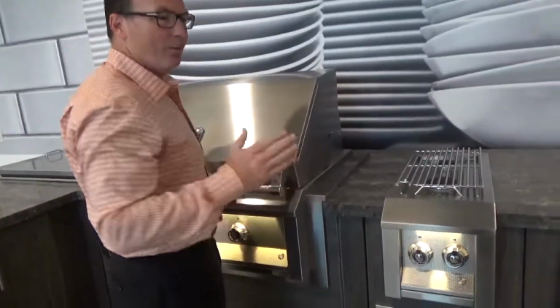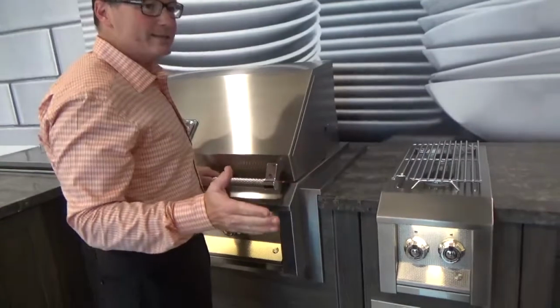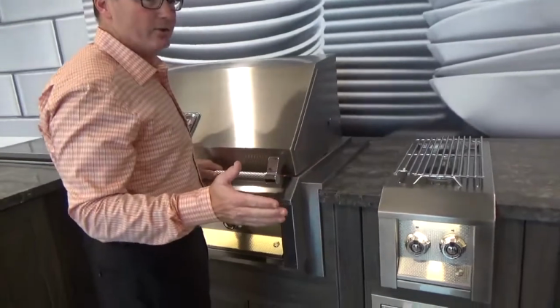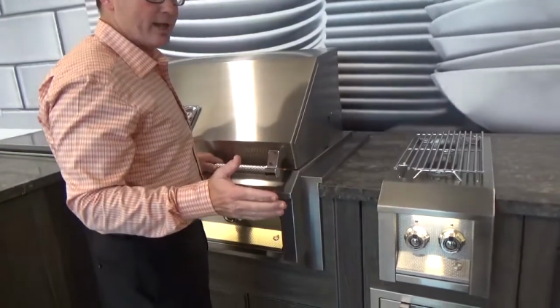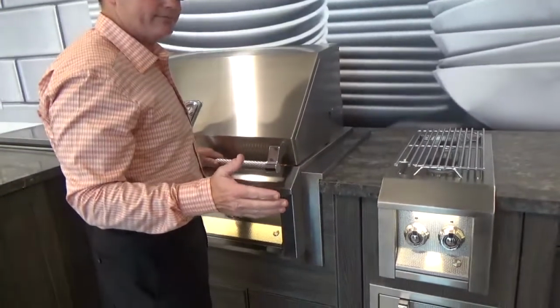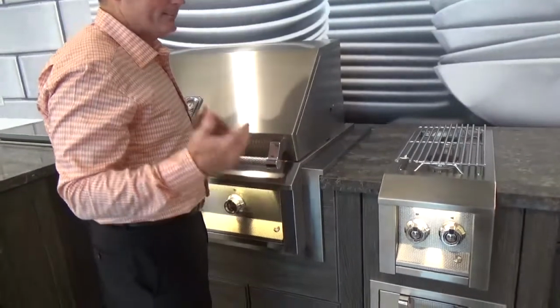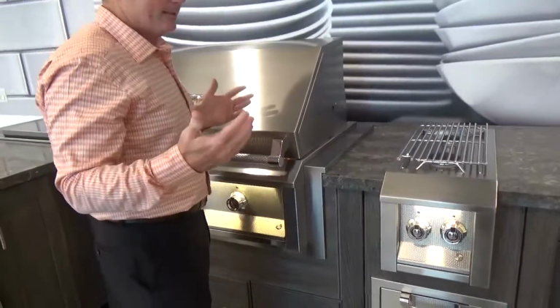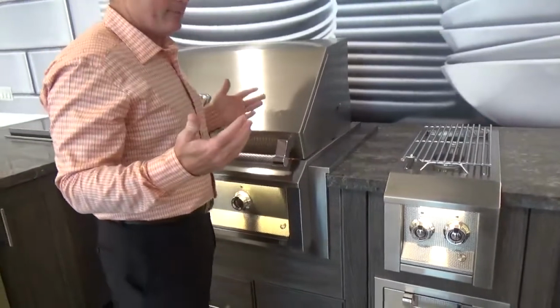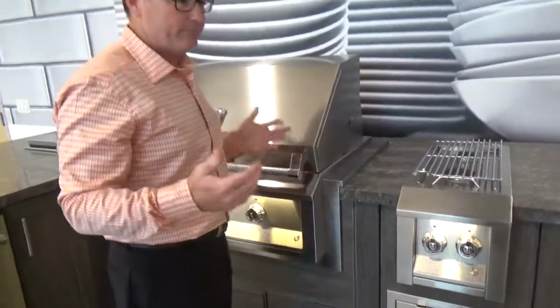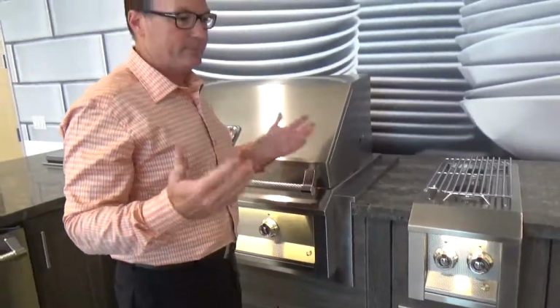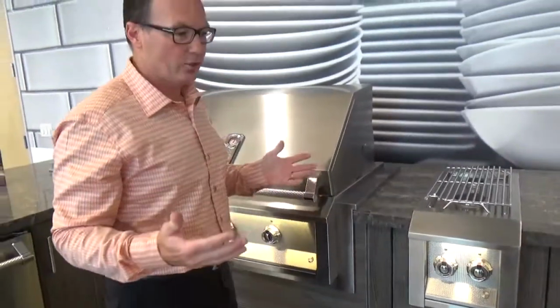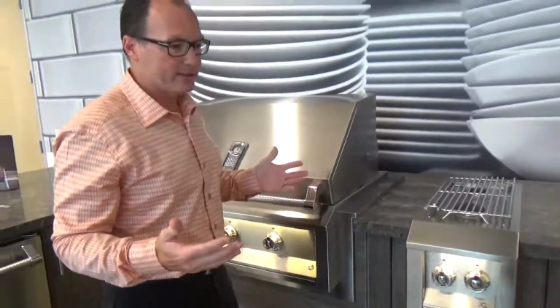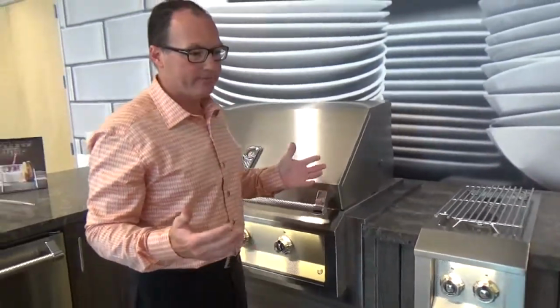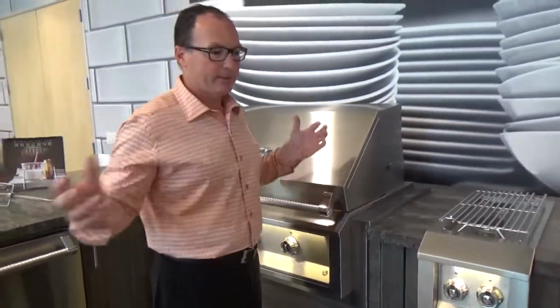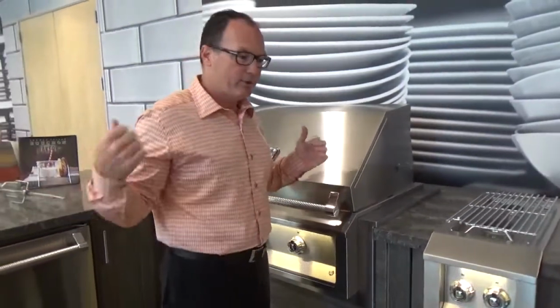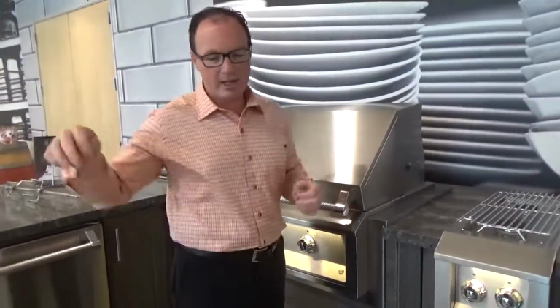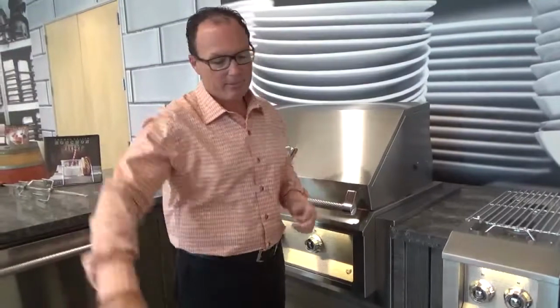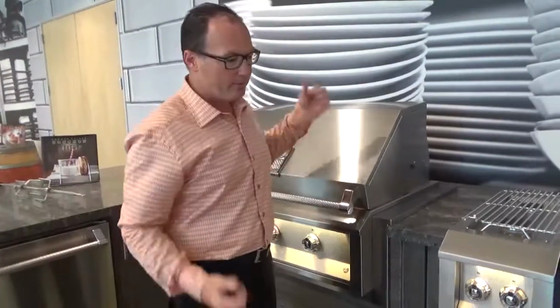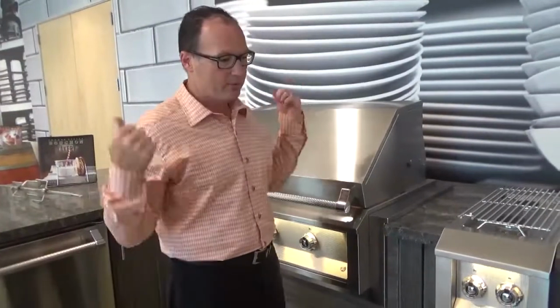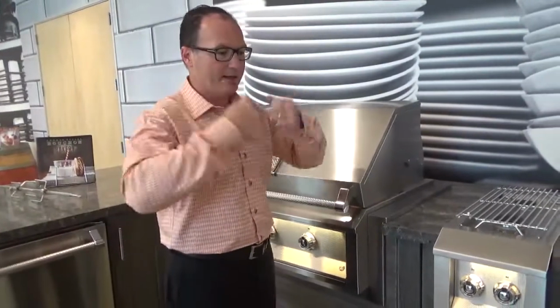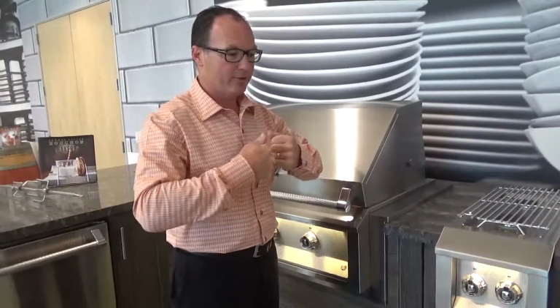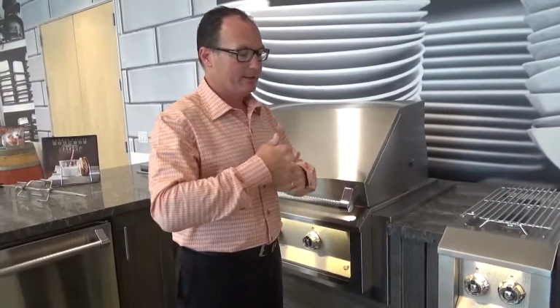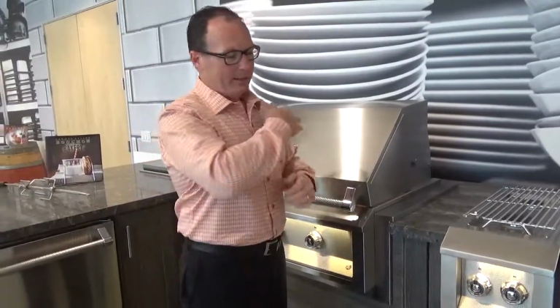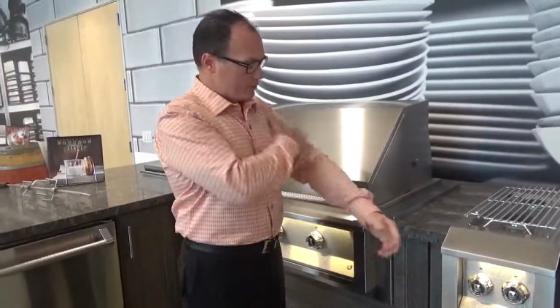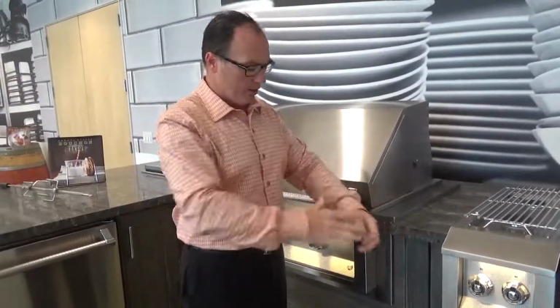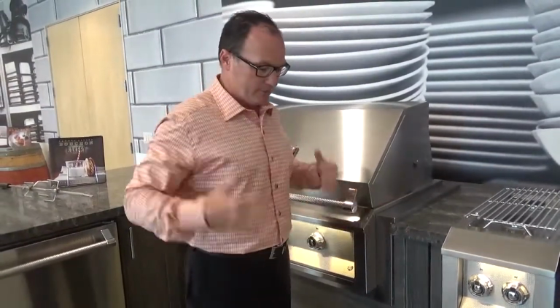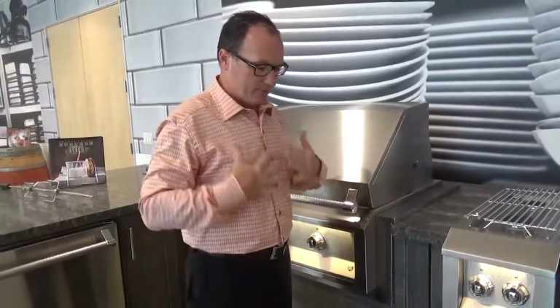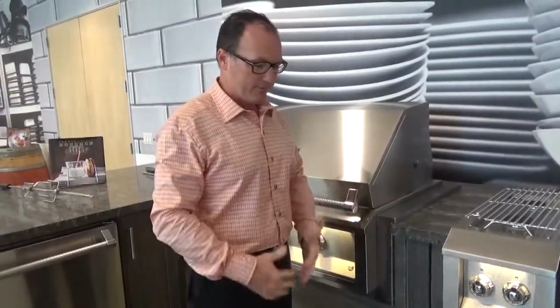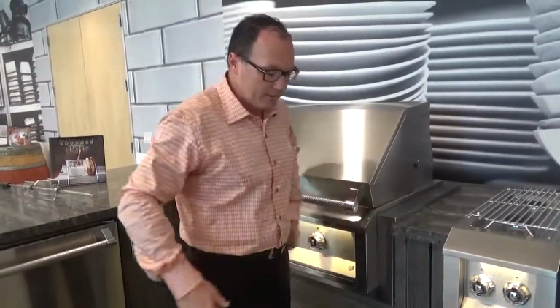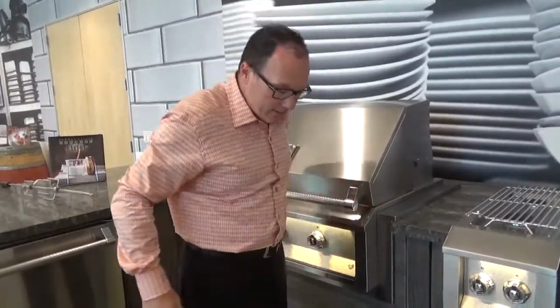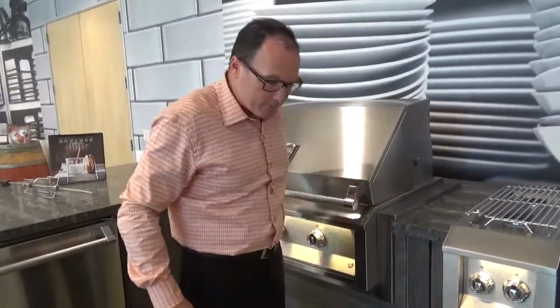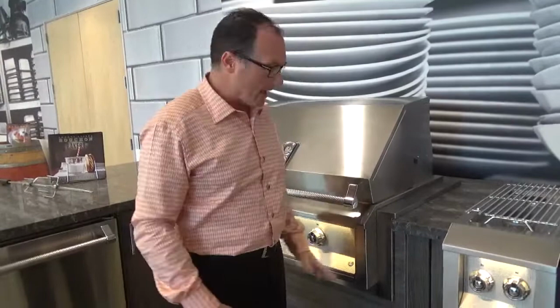Why is it called the jacket? Think about it — it's cold outside, I put on a jacket, I put my arms through there and I cover it up. It covers my arms, covers my front, covers my back.